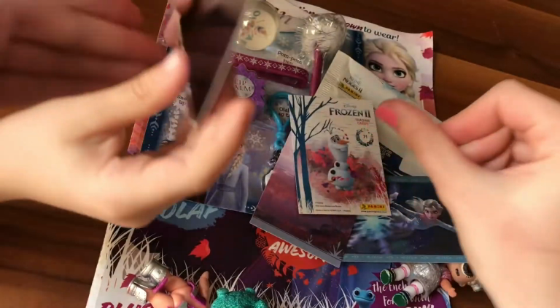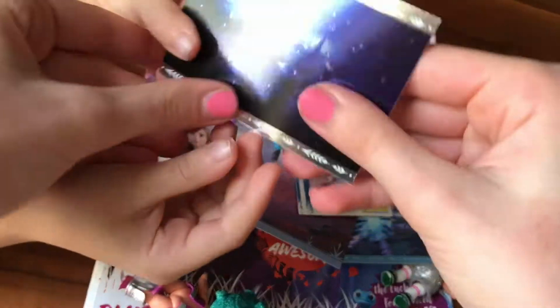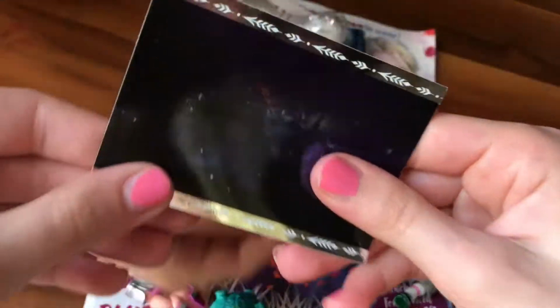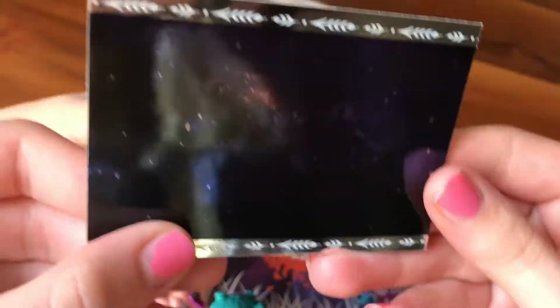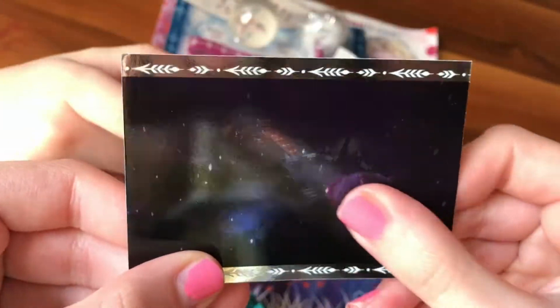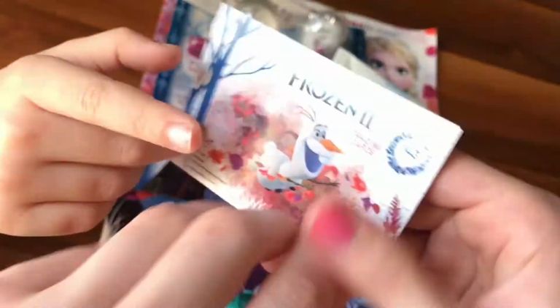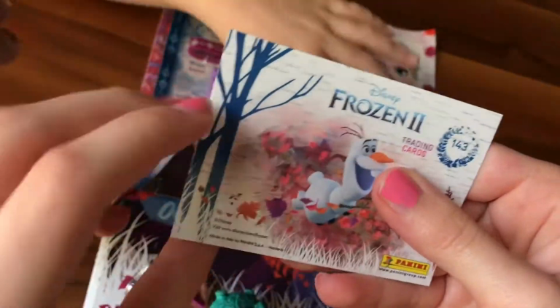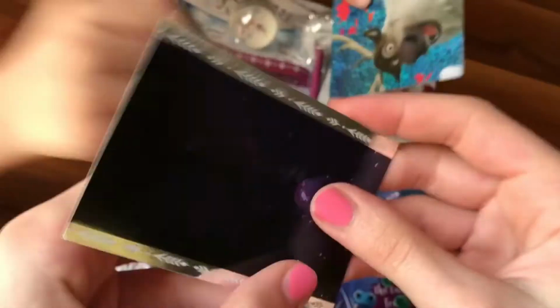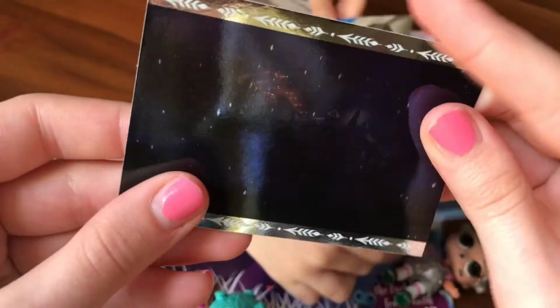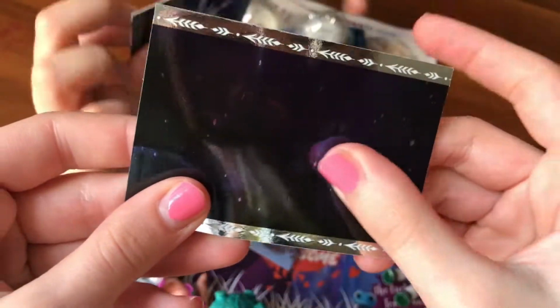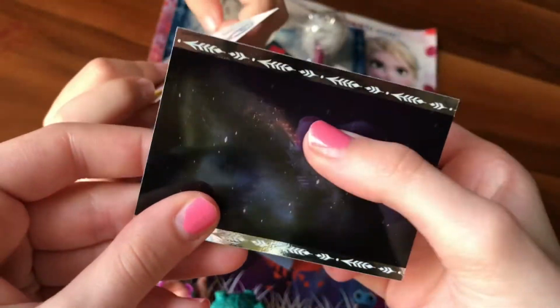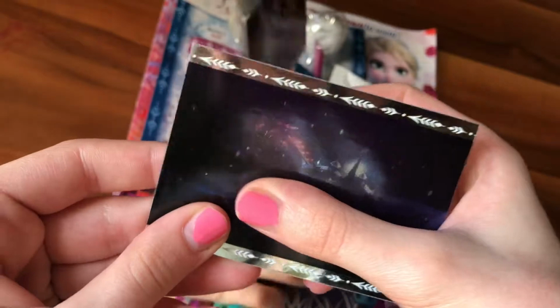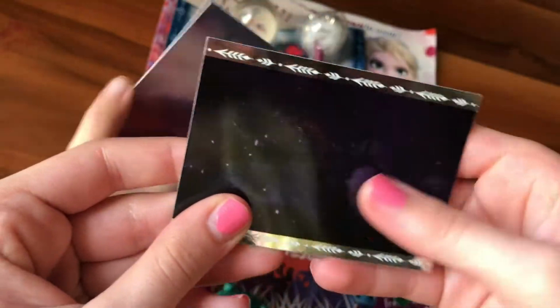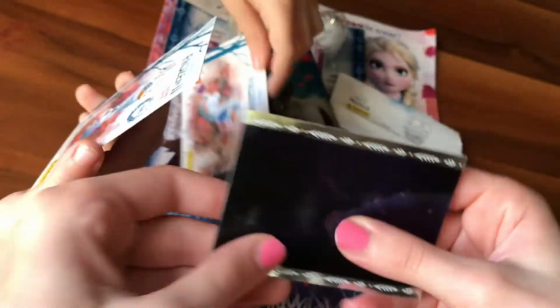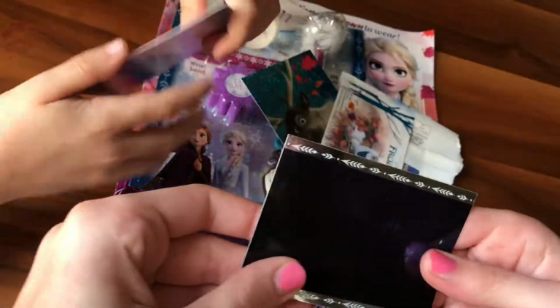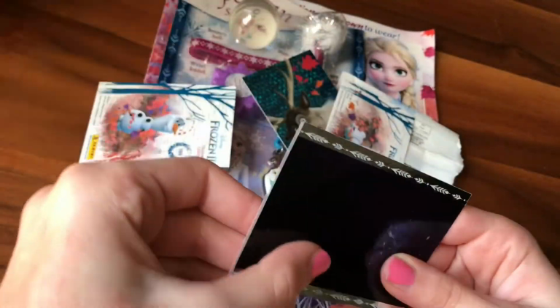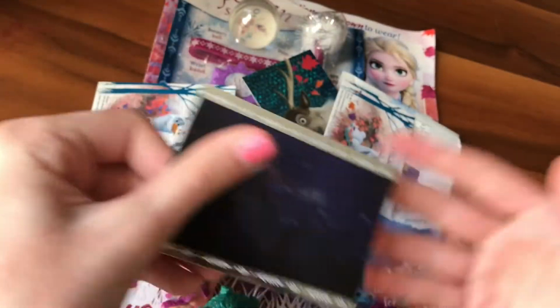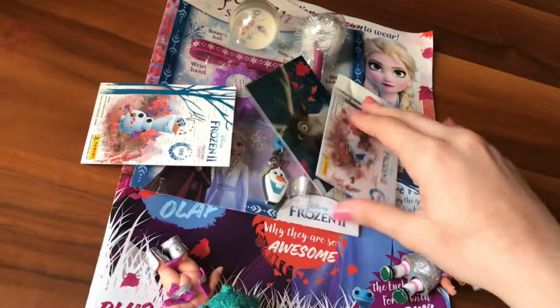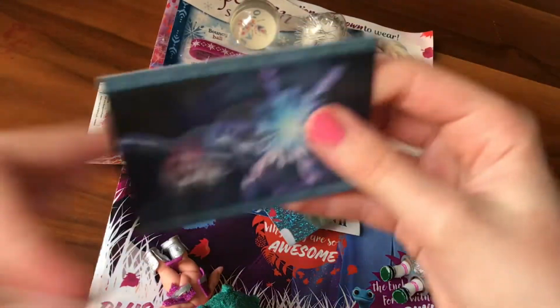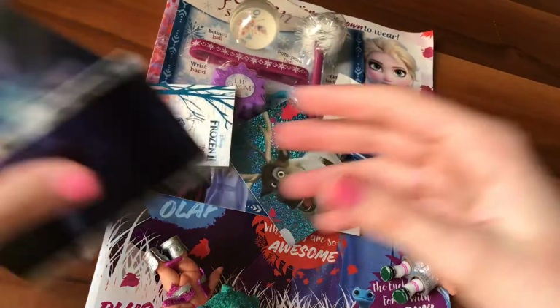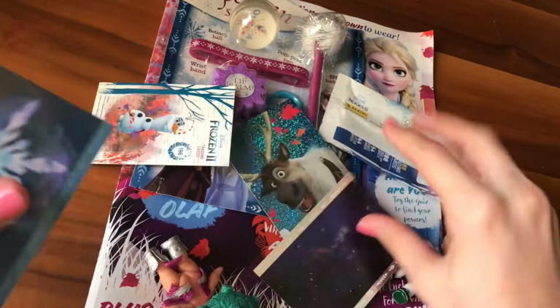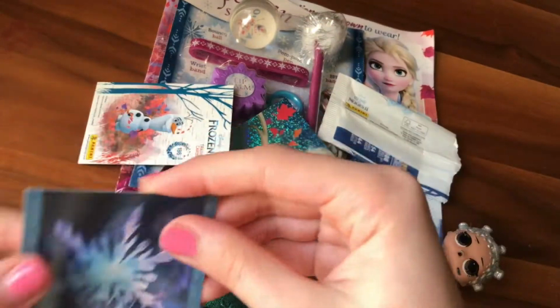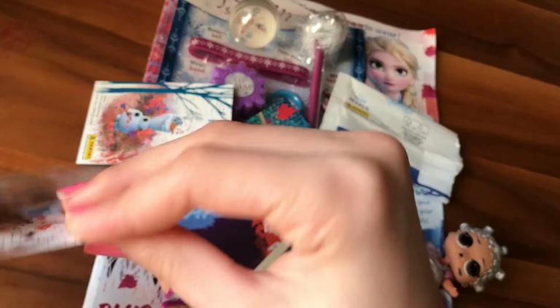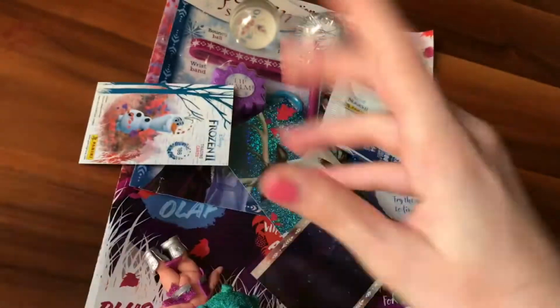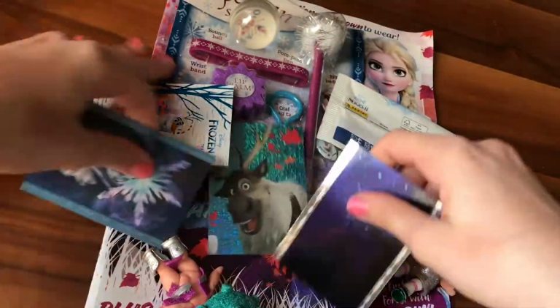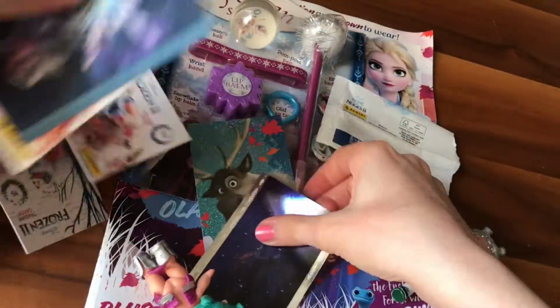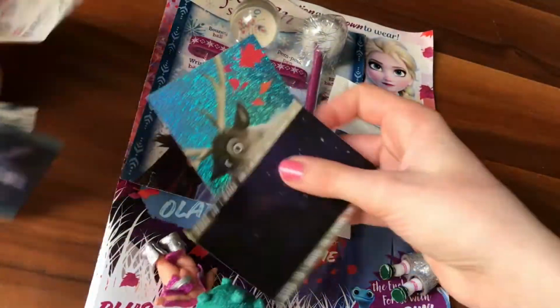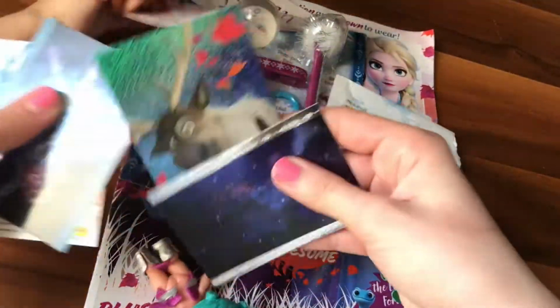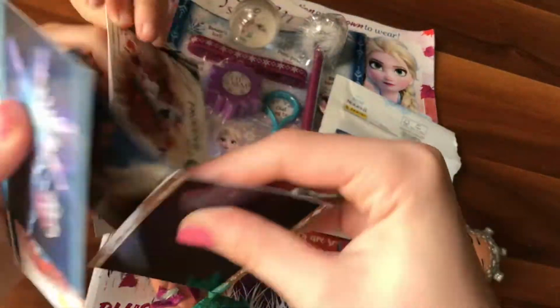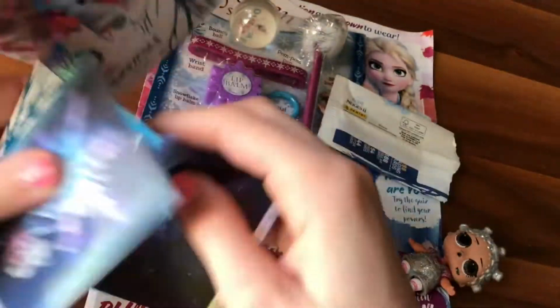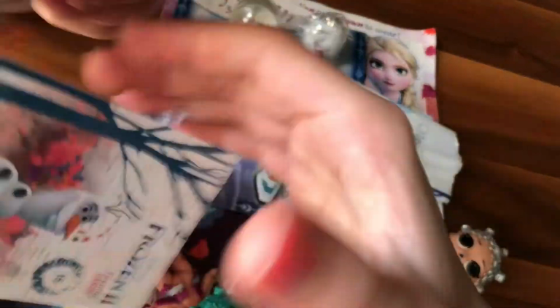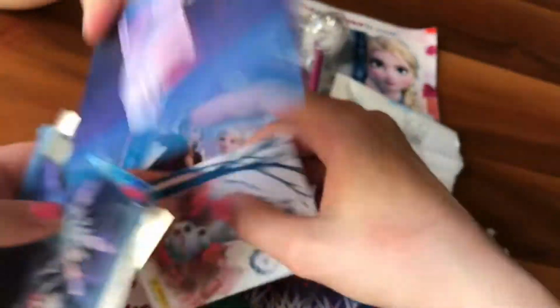We even have the back of it. This is actually really interesting. It's like a fingering, kind of tracing thing. It's dark in the night. Are they stickers? No, they're just cards. So these are each cards. So let's get the cards.